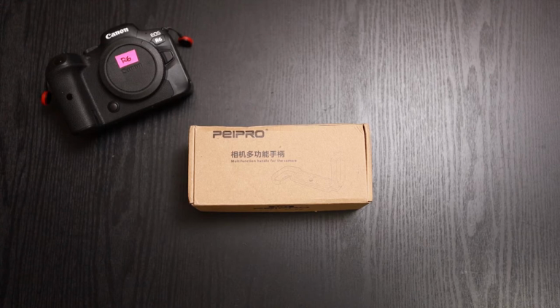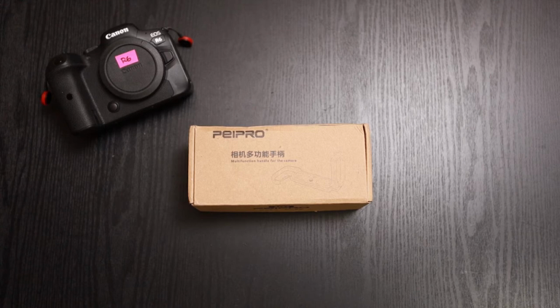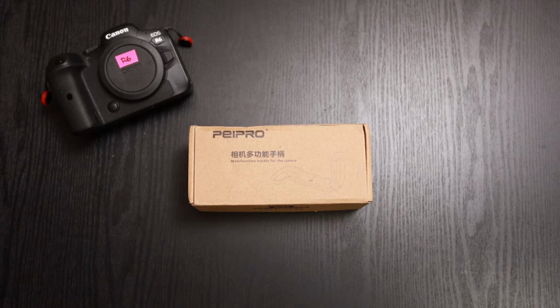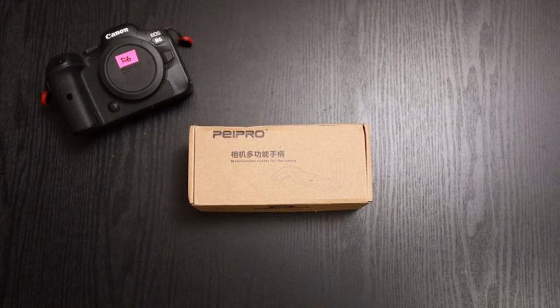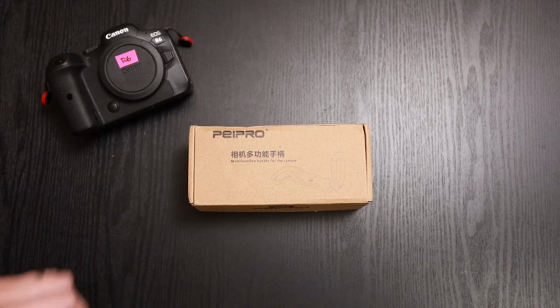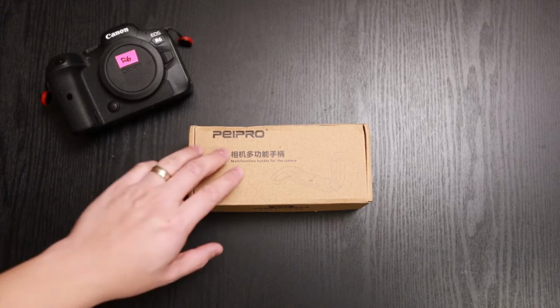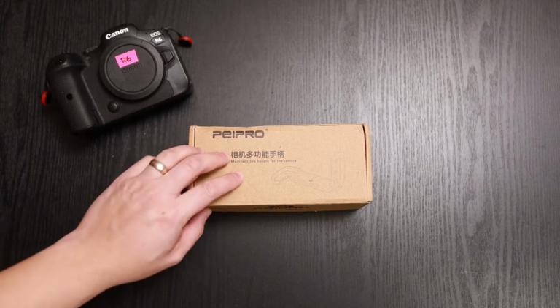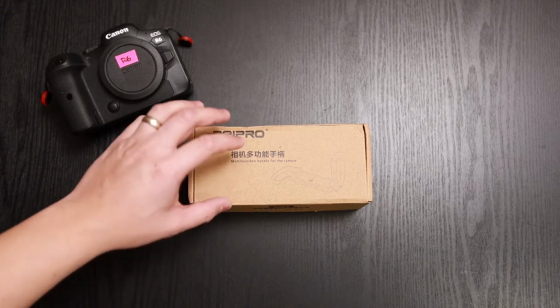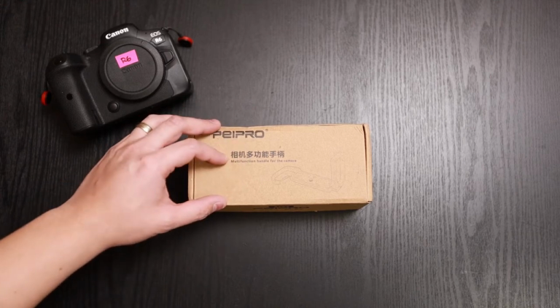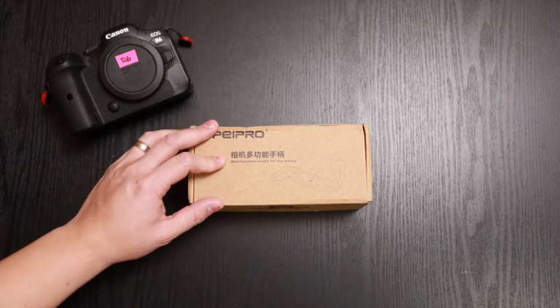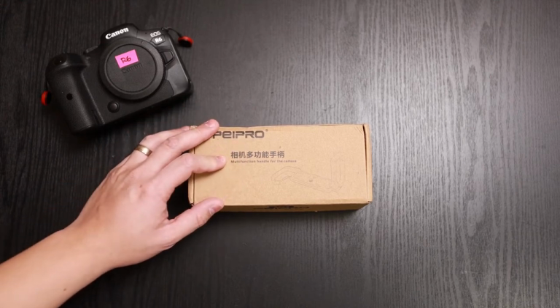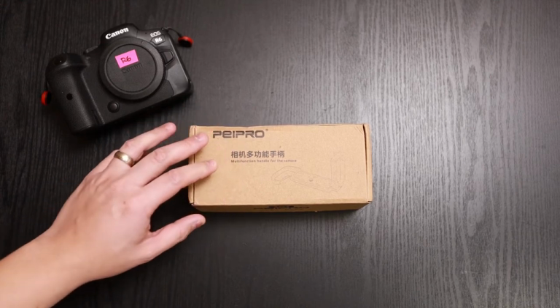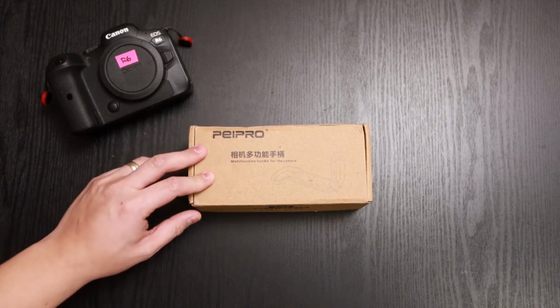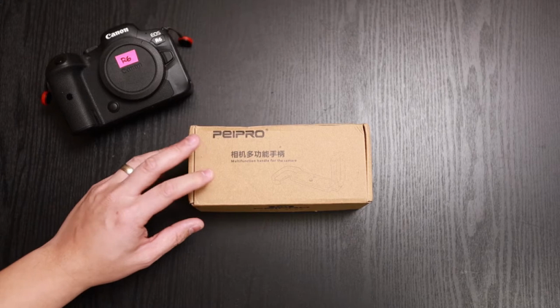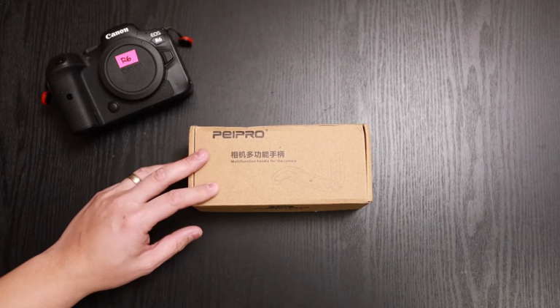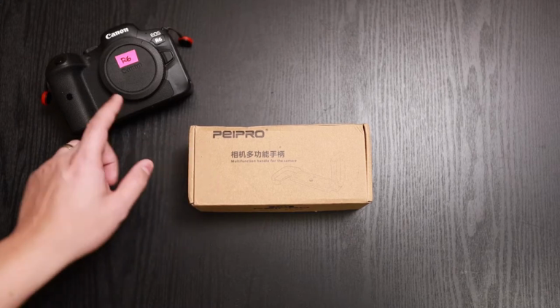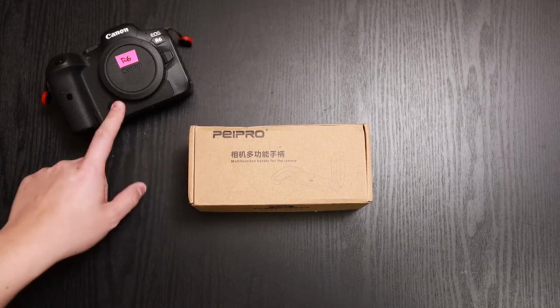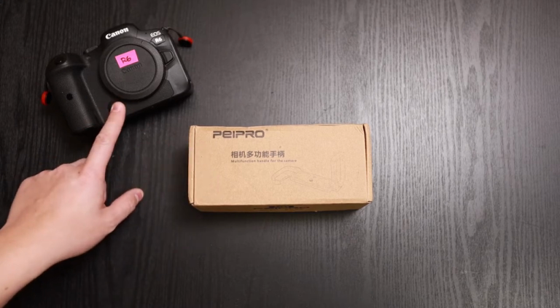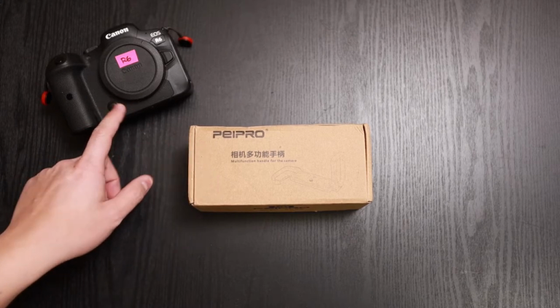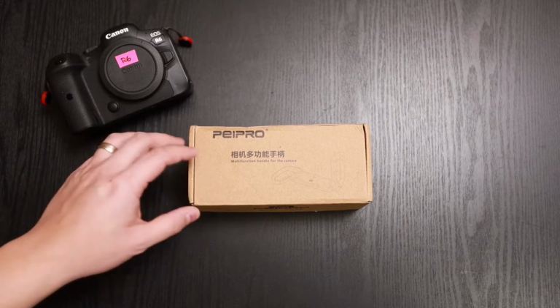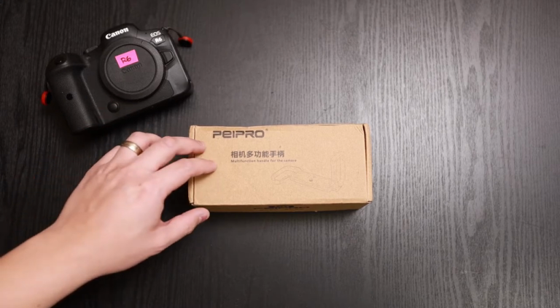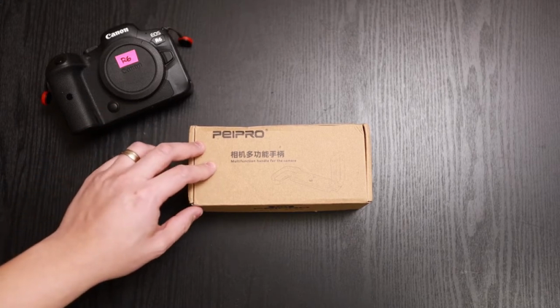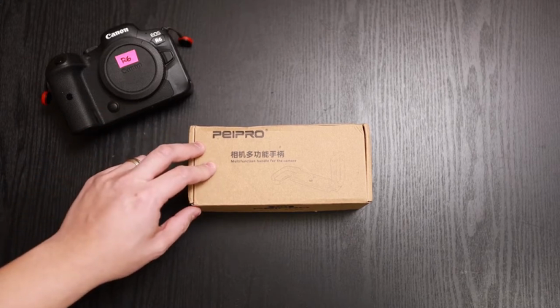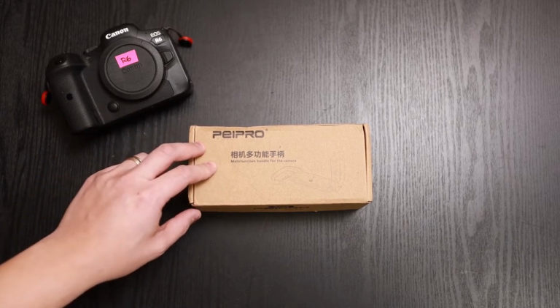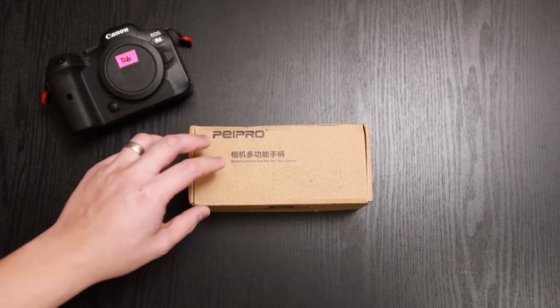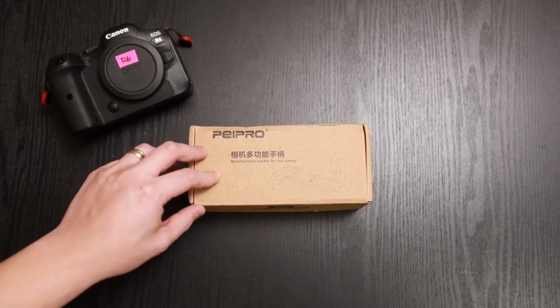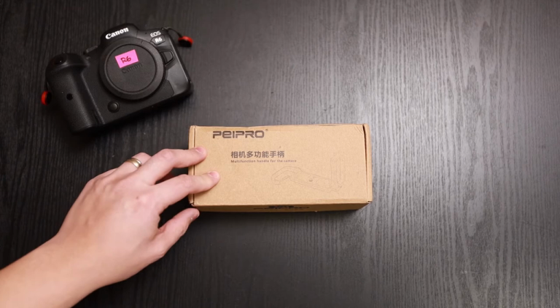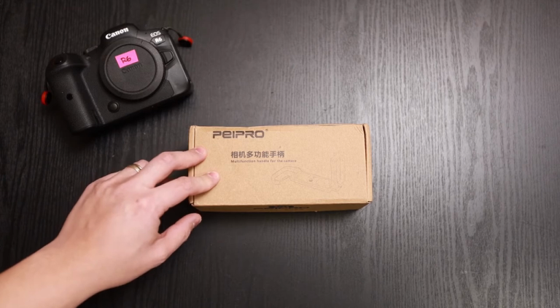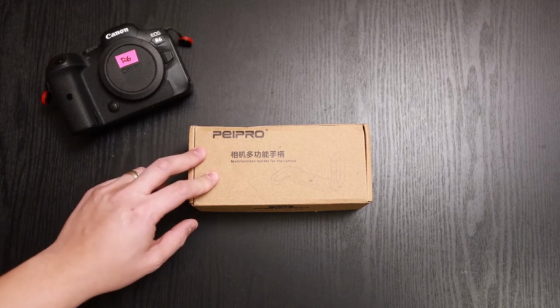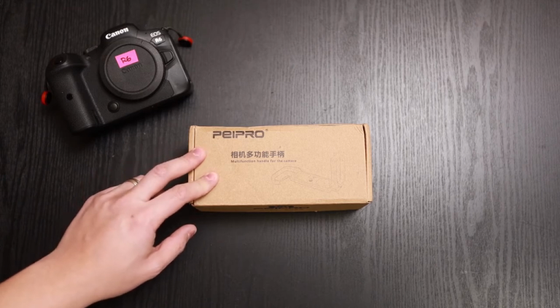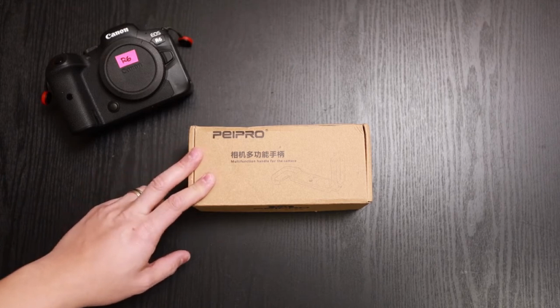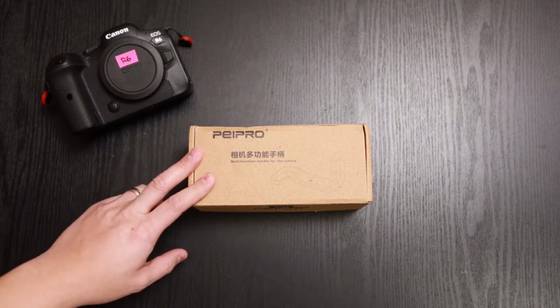Hey, what's up everybody. In front of you we have a Paypro L-bracket or L-plate for the Canon R5 and the Canon R6. I'm going to give you a full unboxing of it and a quick overview, so let's go ahead and jump right into it.